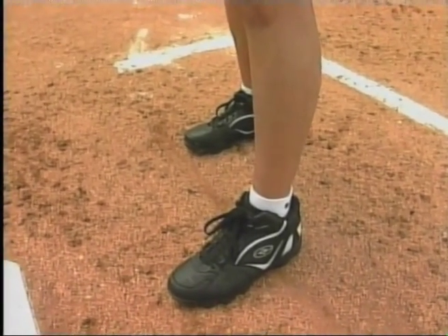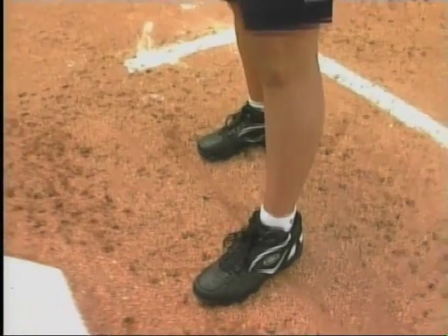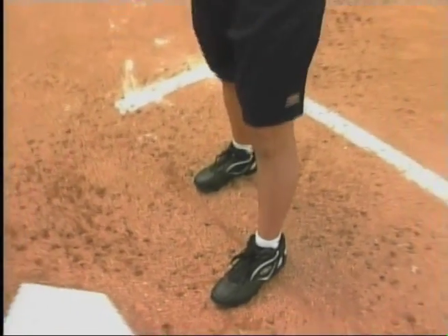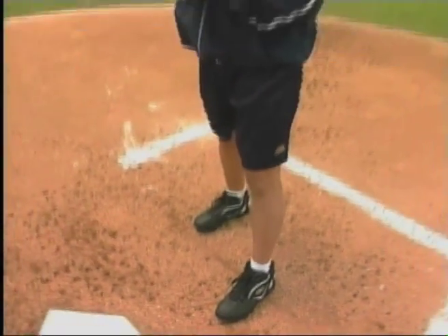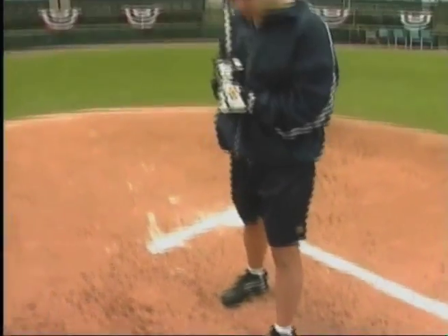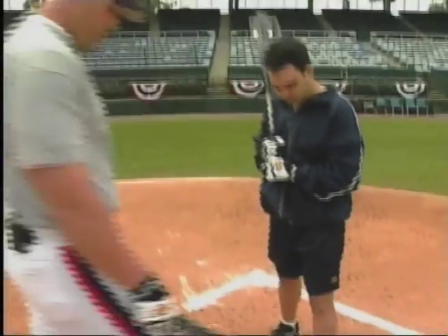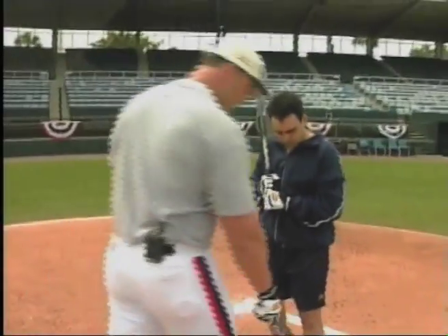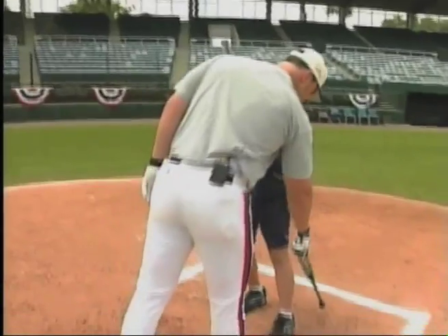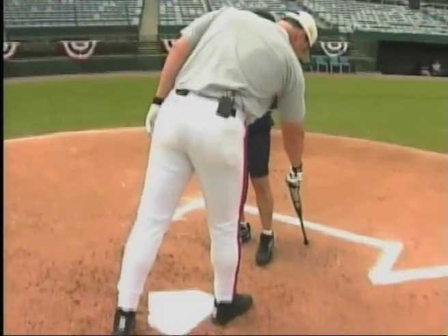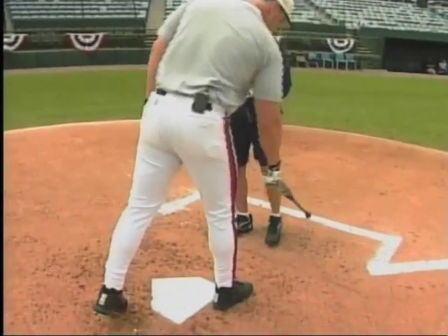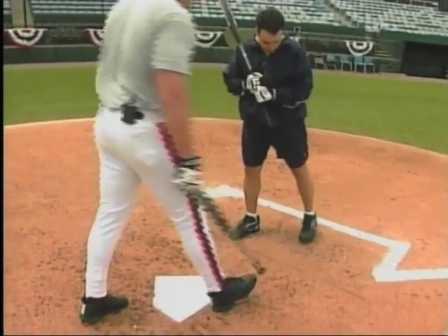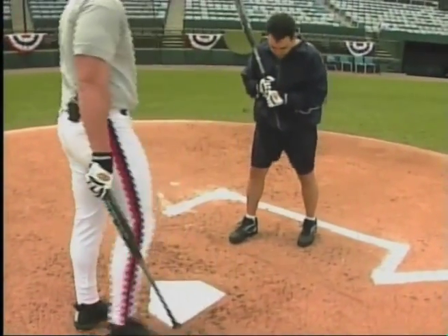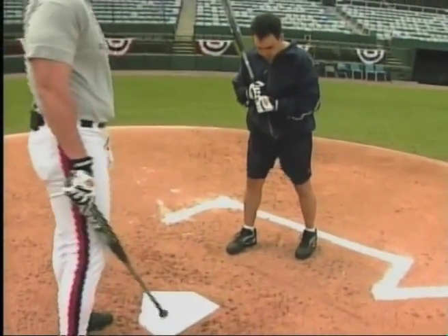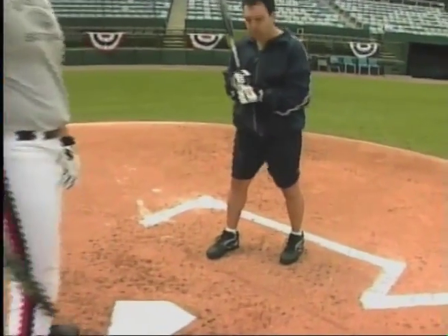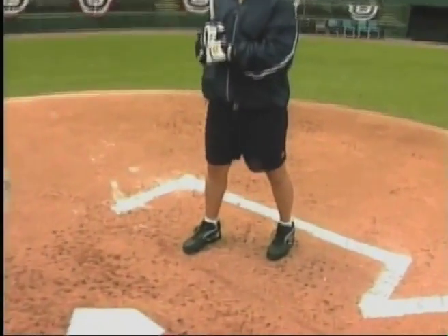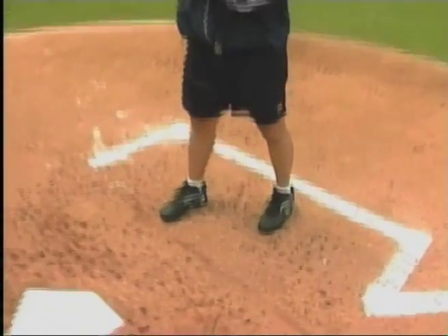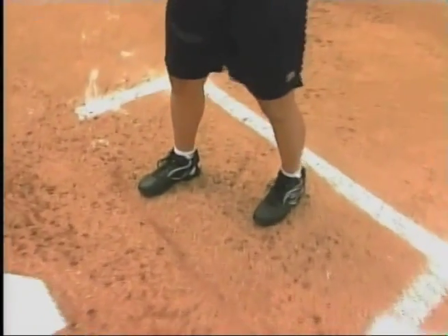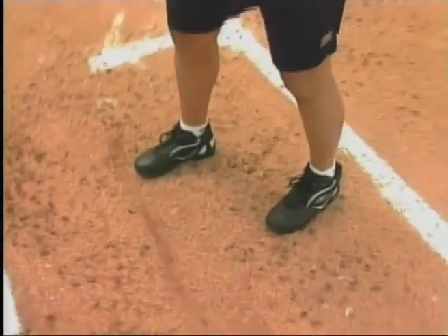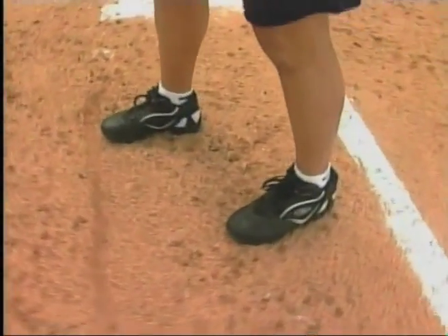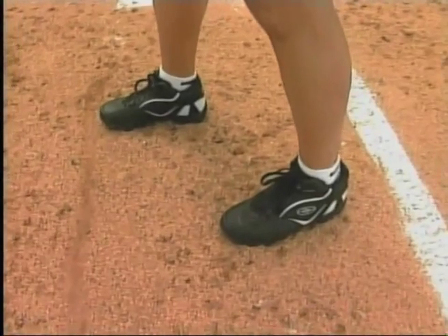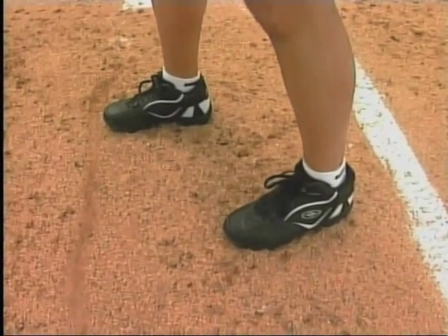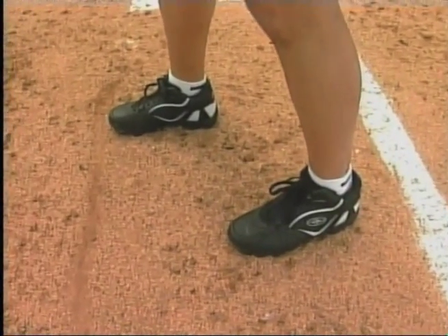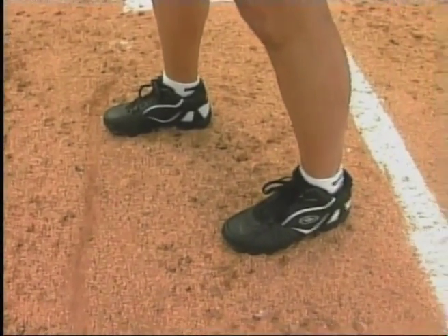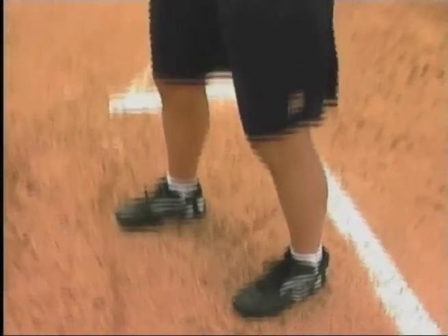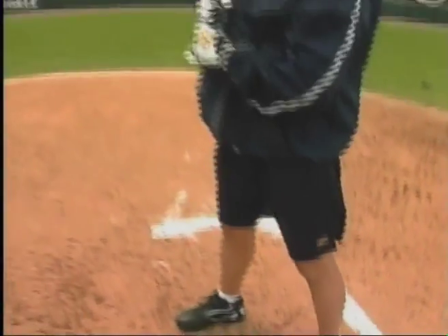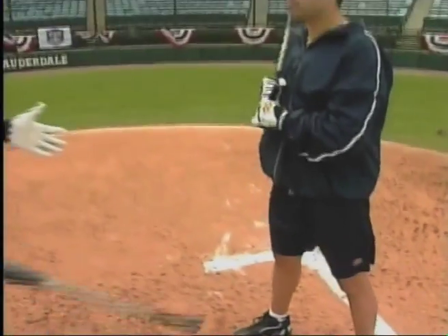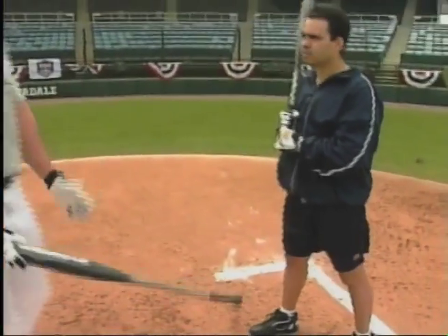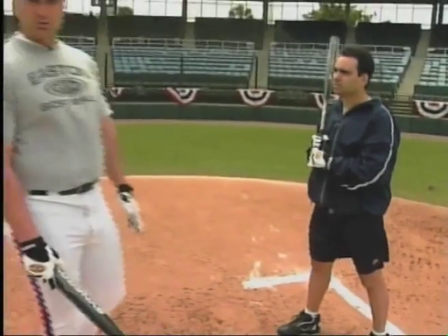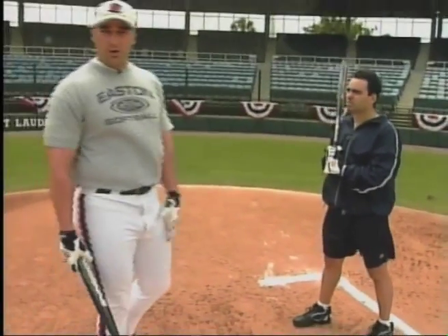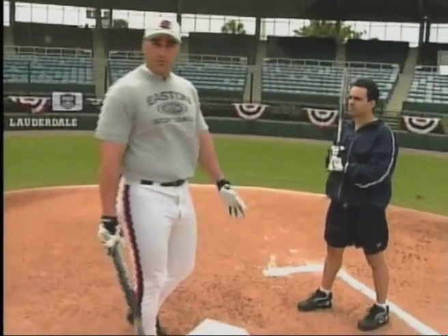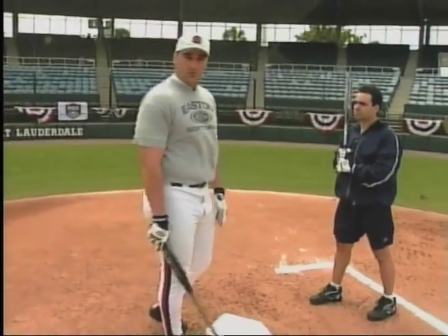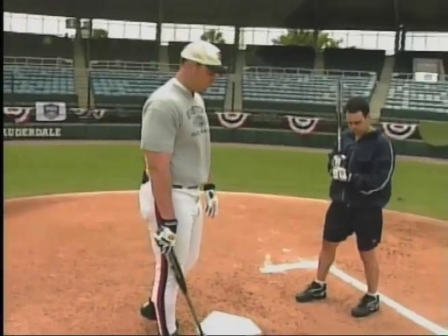And then finally, we're going to talk about an open stance, where my front foot is actually behind my back foot. The width of this depends on what feels comfortable to you.